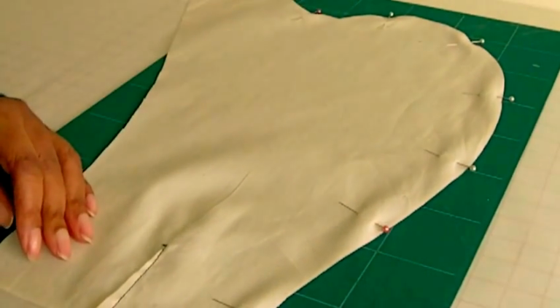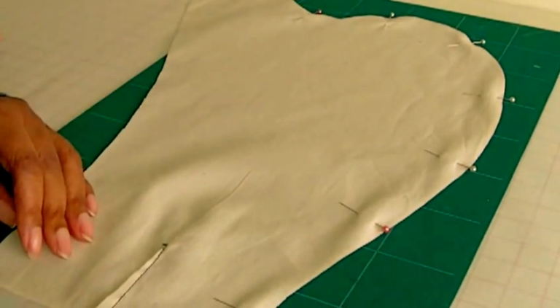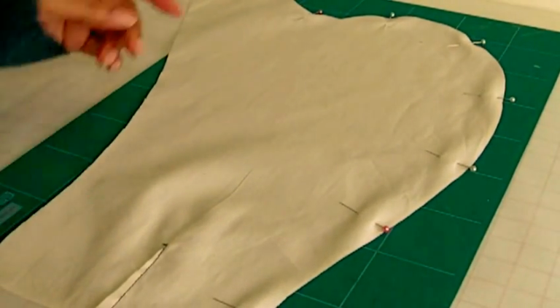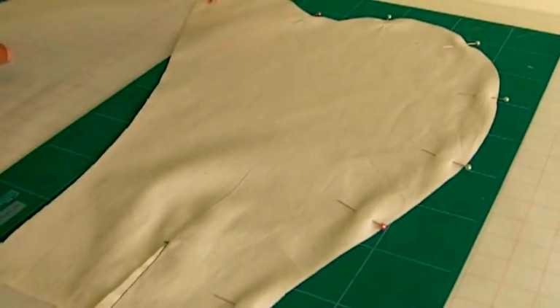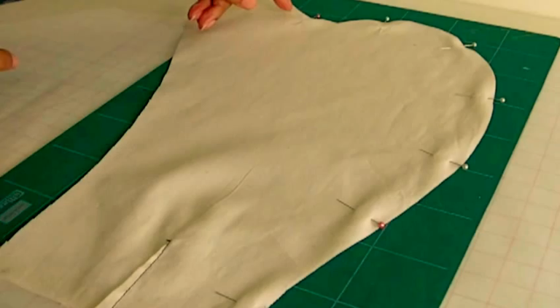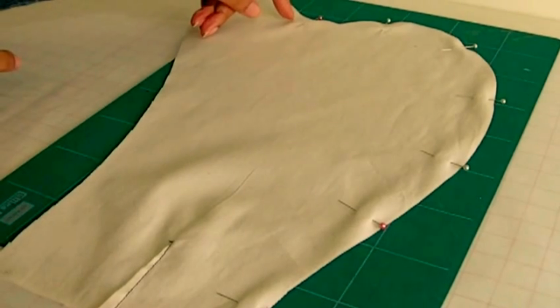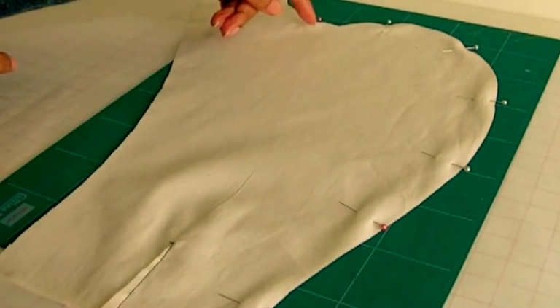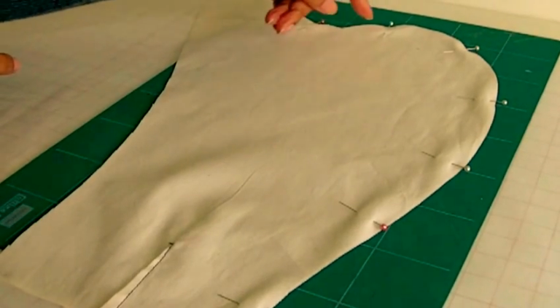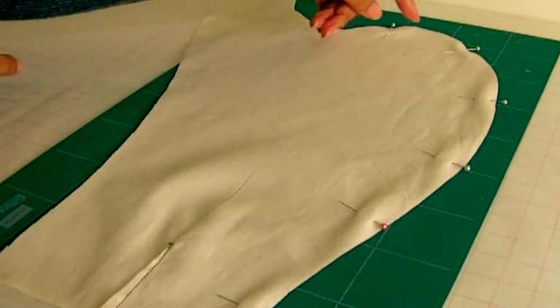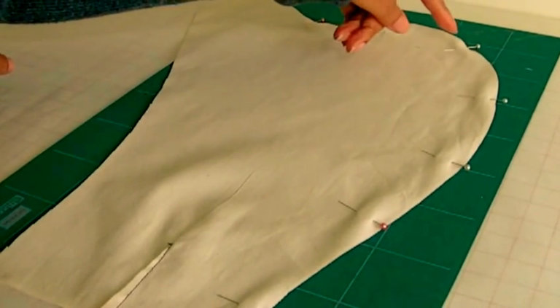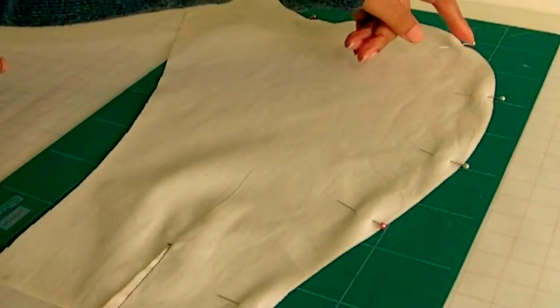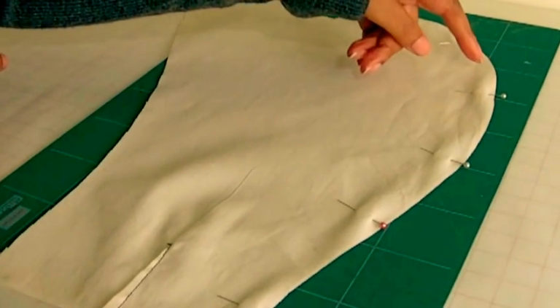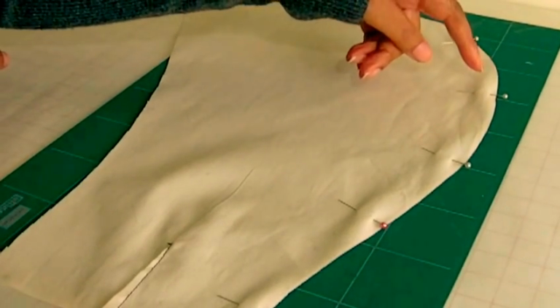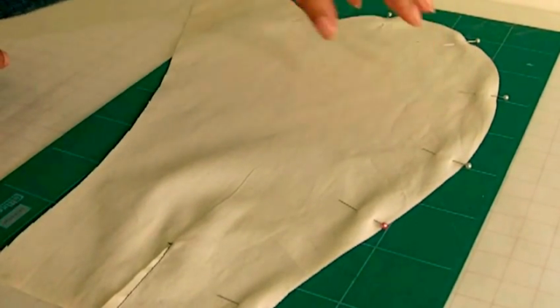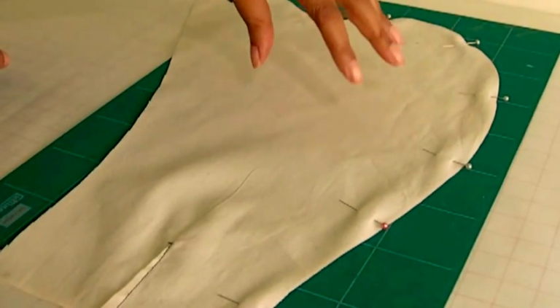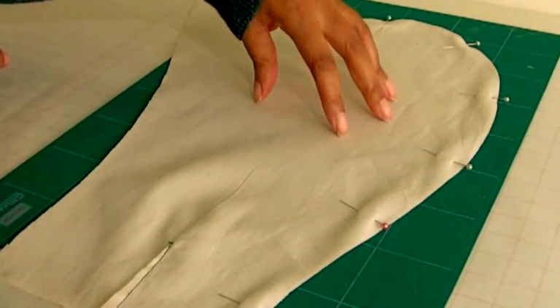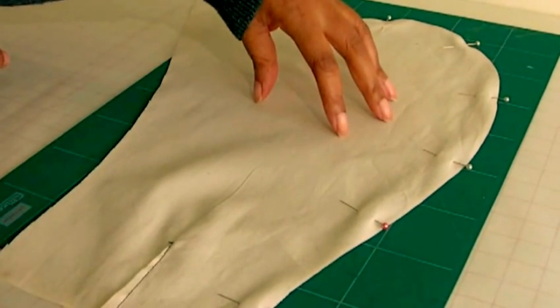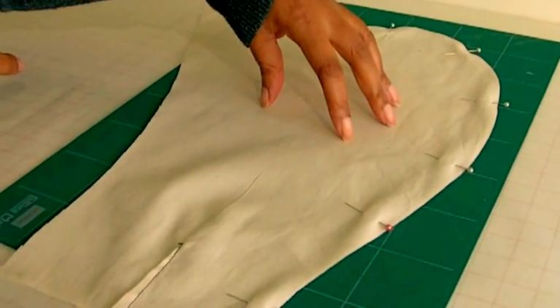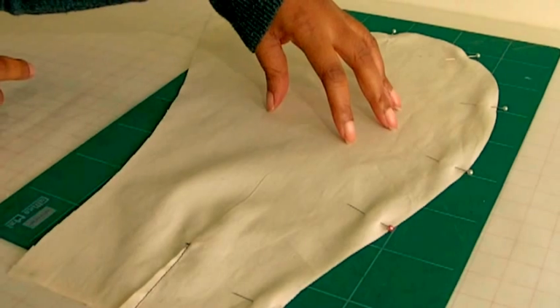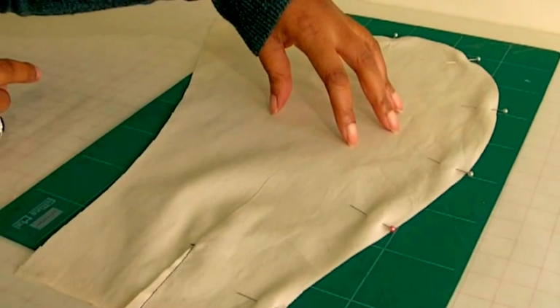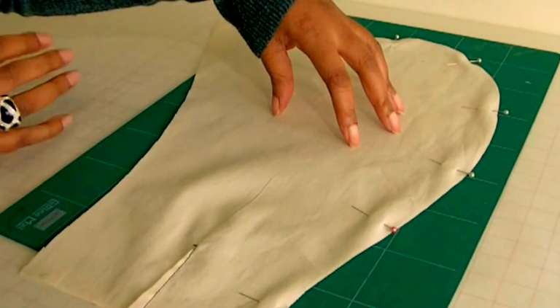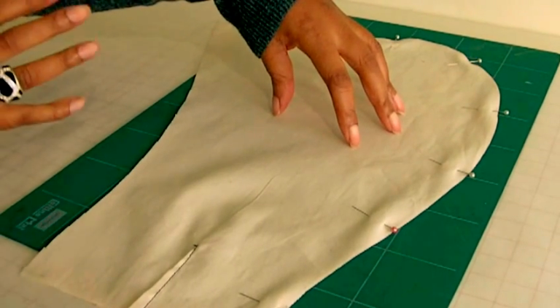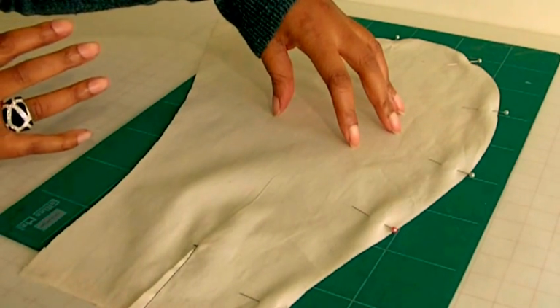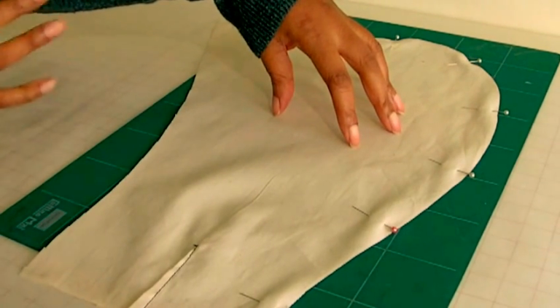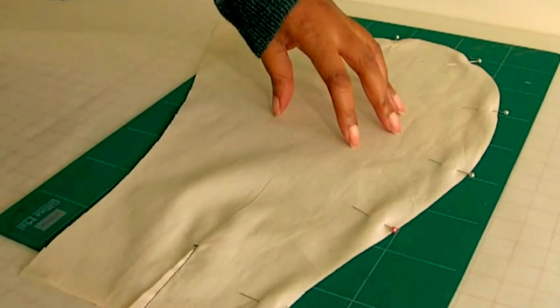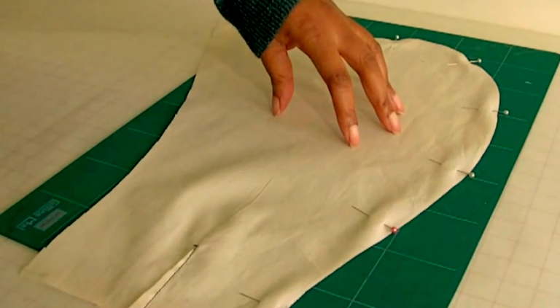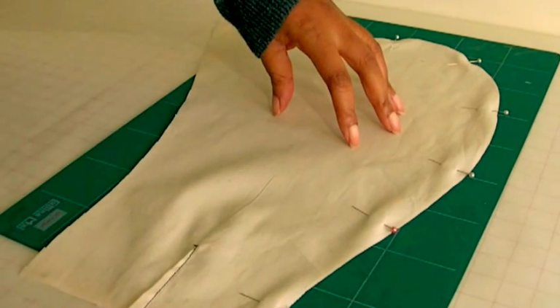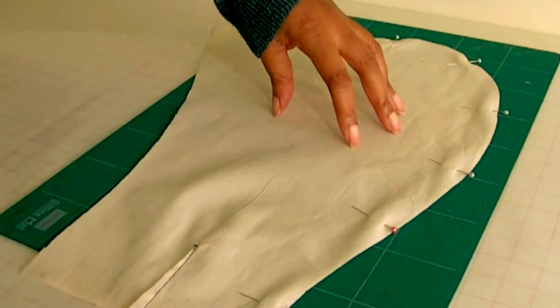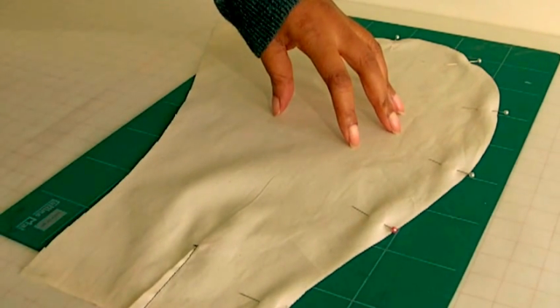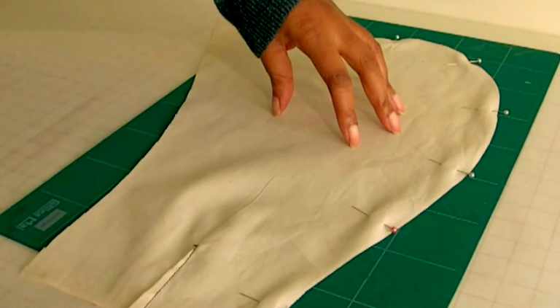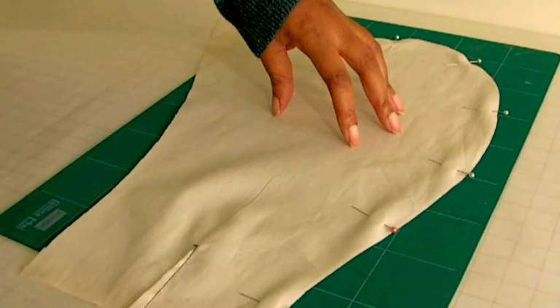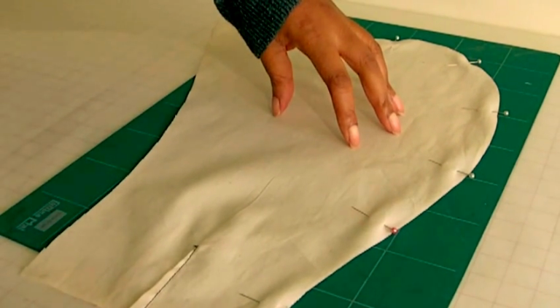What we're going to do is start from here, and I'm going to show you a technique in order to actually control the movement of your sewing project rather than the actual sewing machine. So let's get to it.